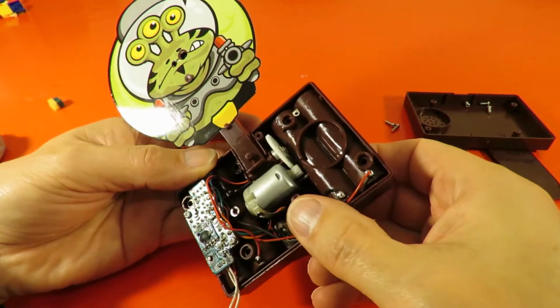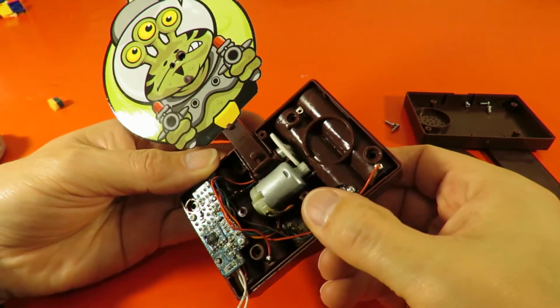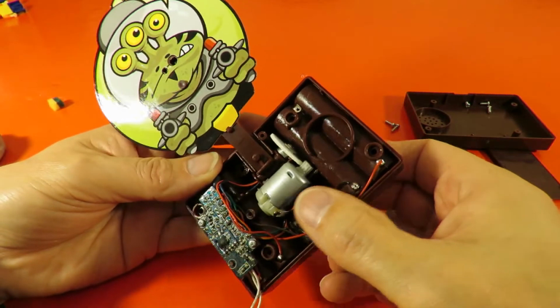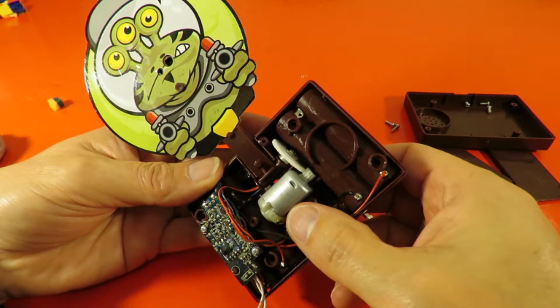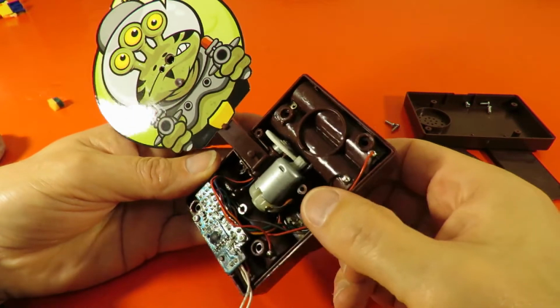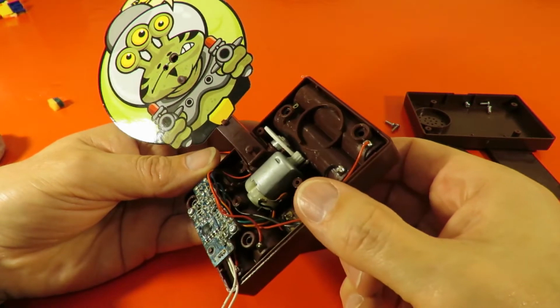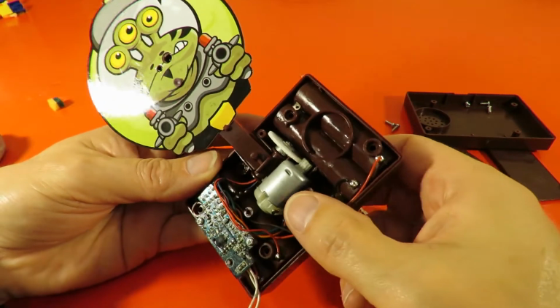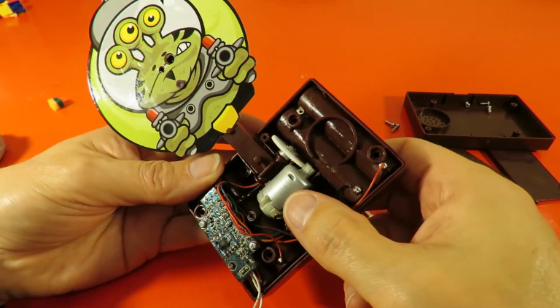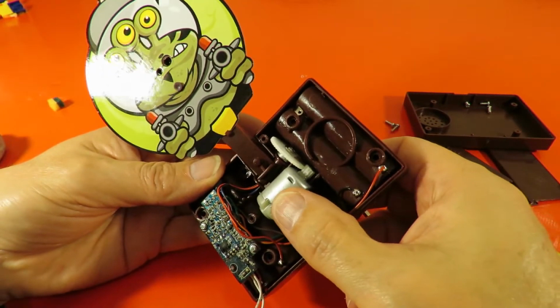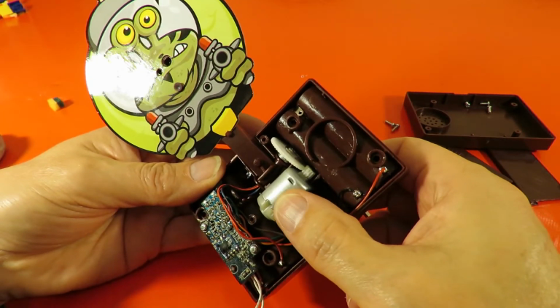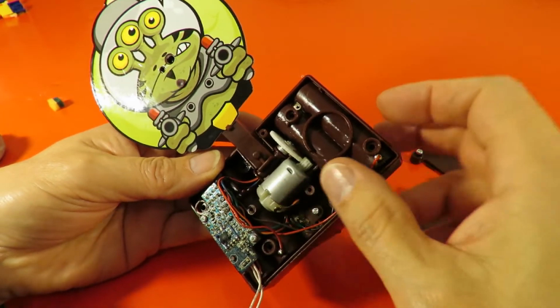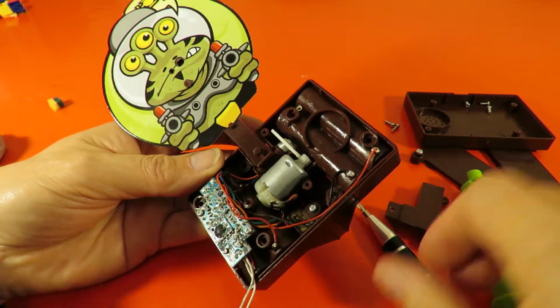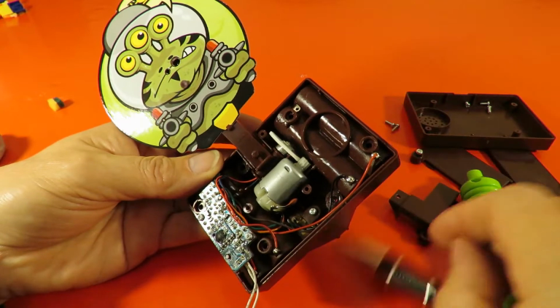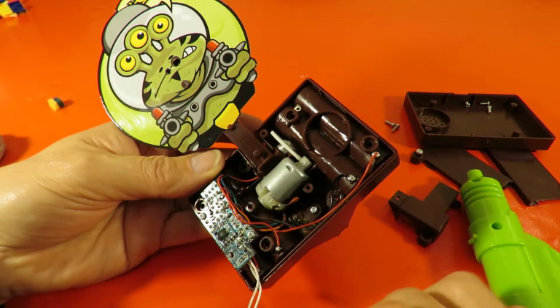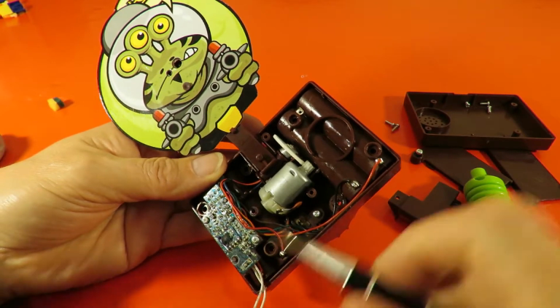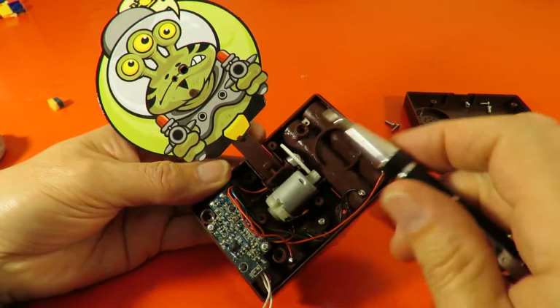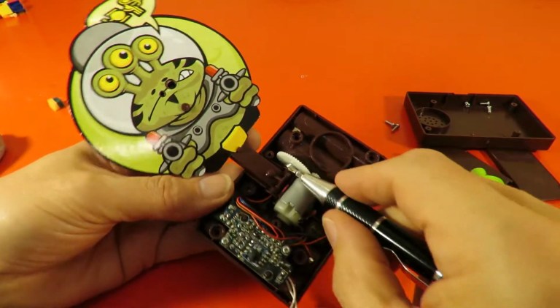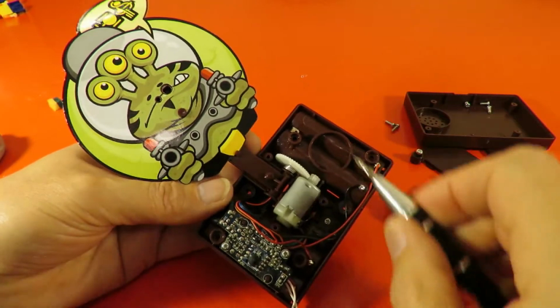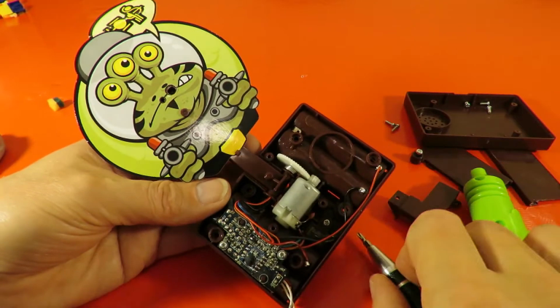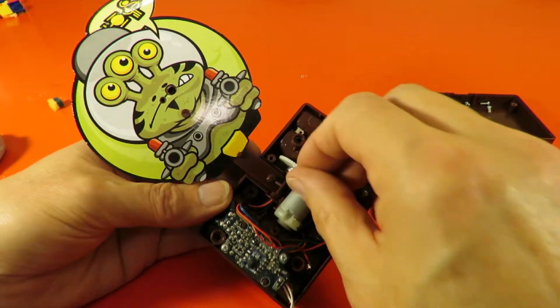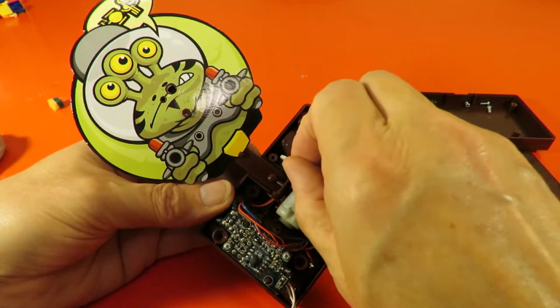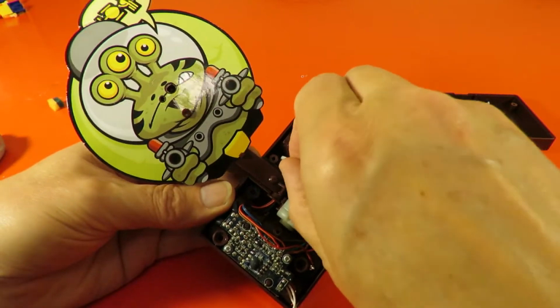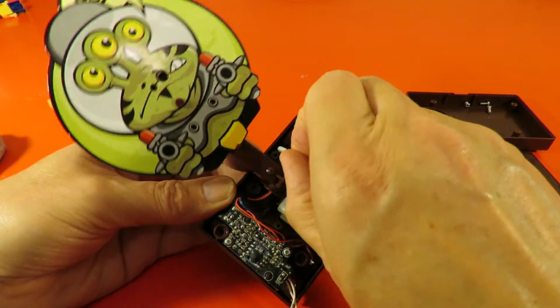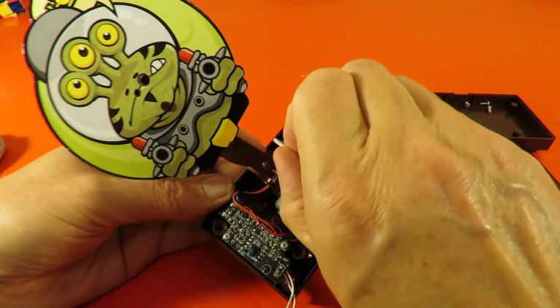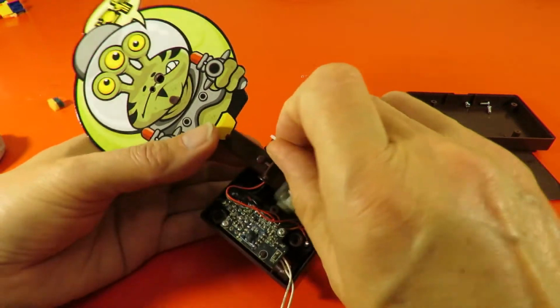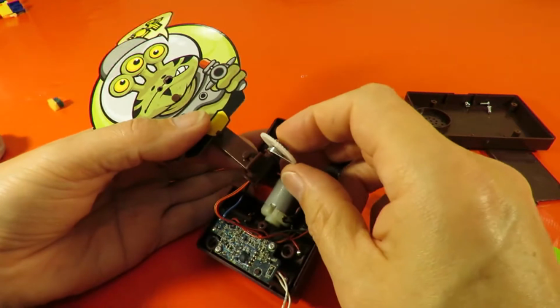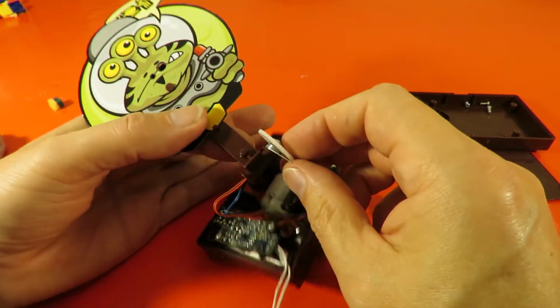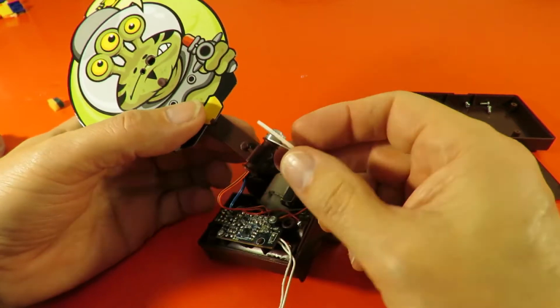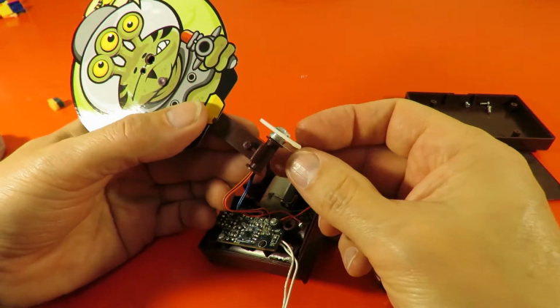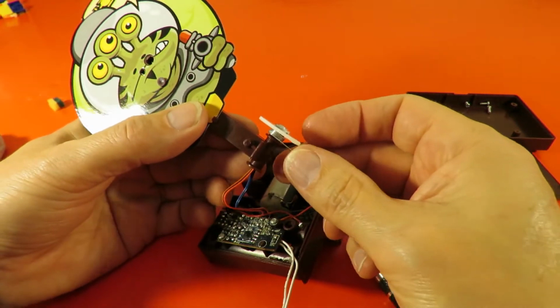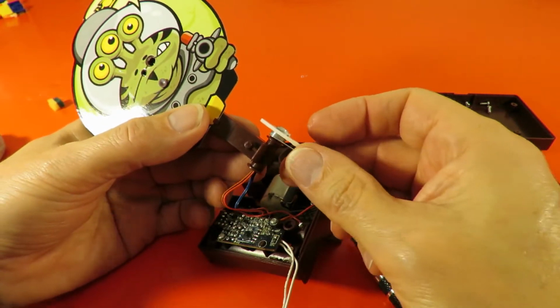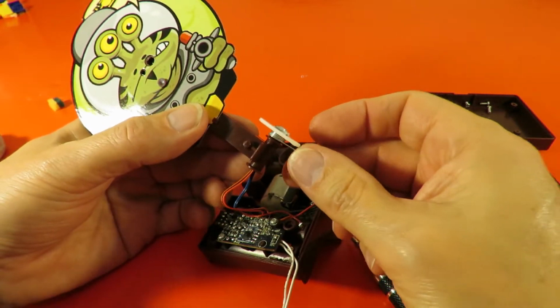So that saves any complicated electronics to reverse the current. Well, that's simple enough: electric motor, gear, and we can see that spring a bit easier now. That's the return spring.